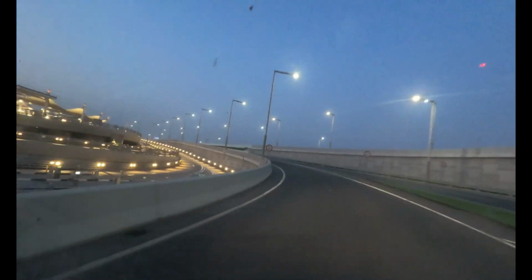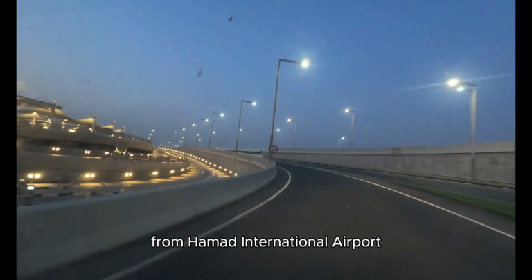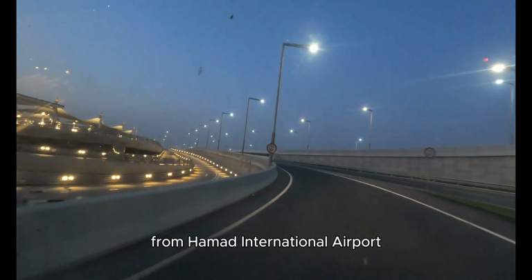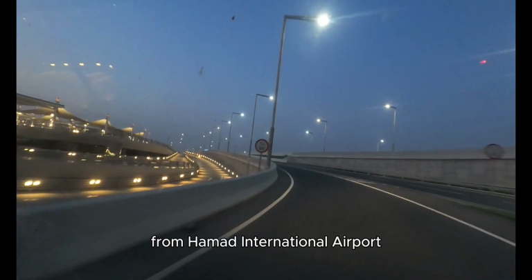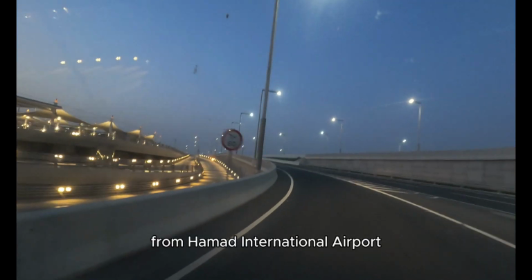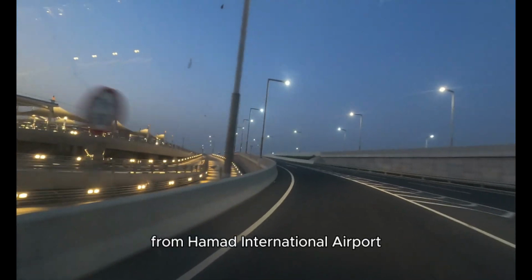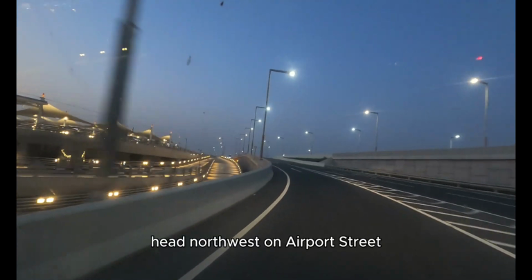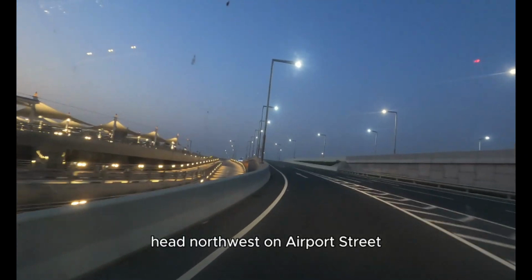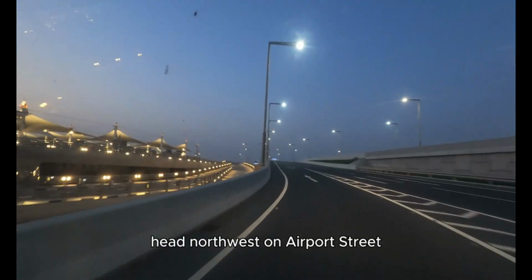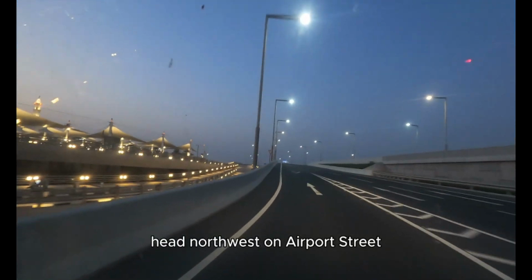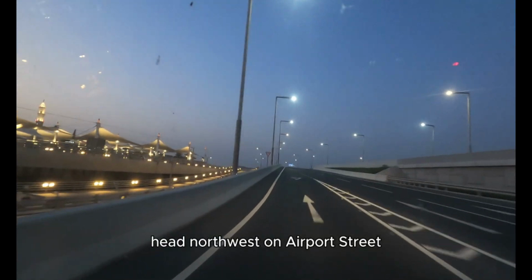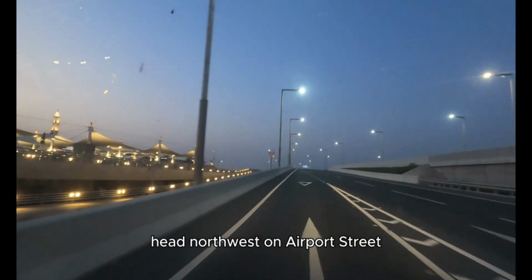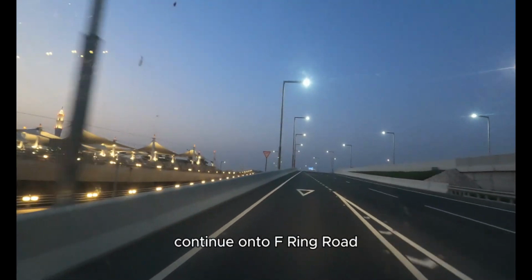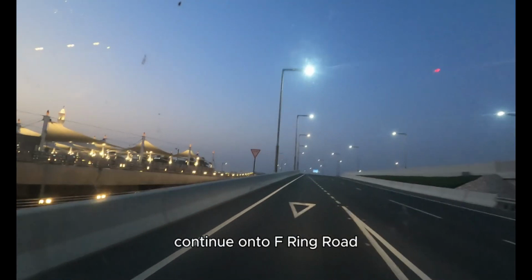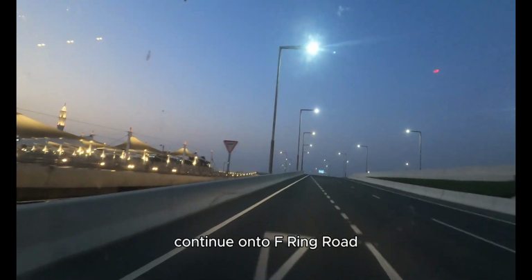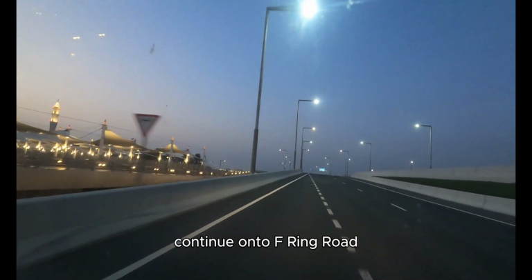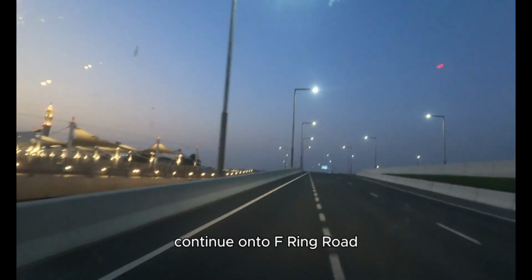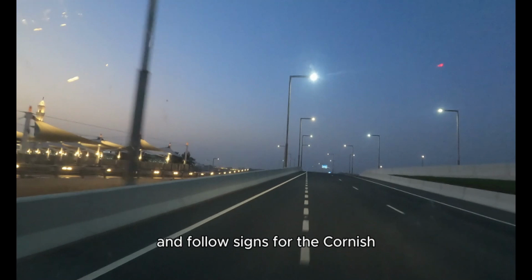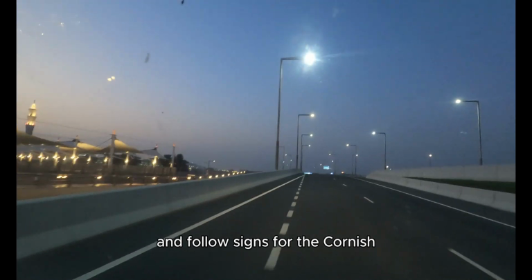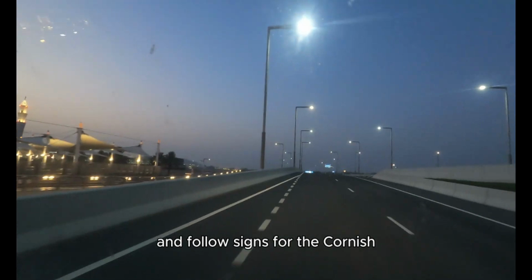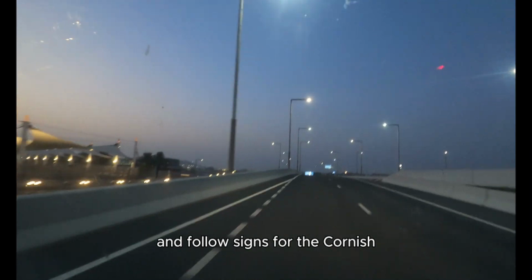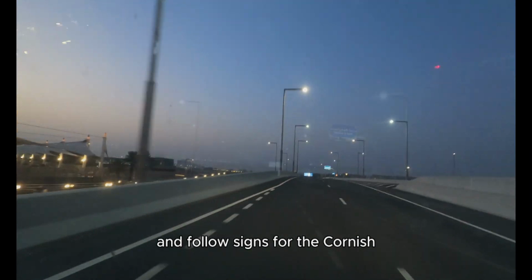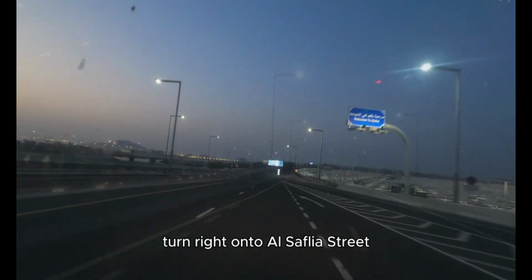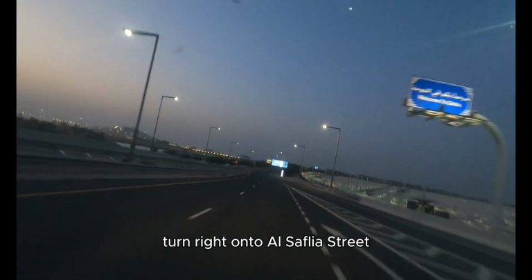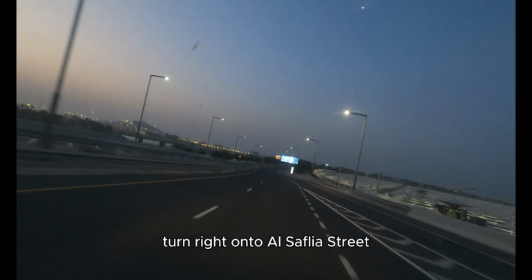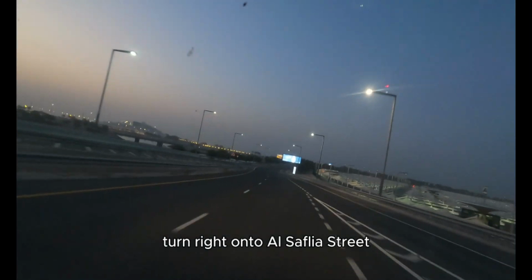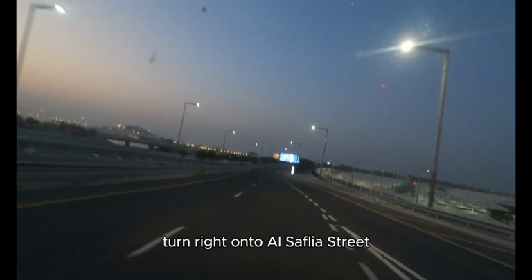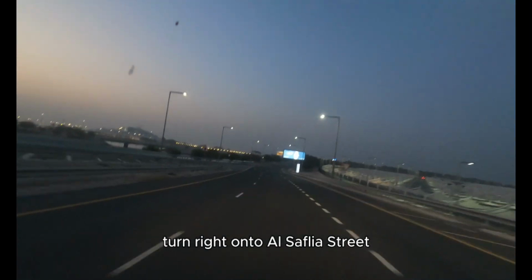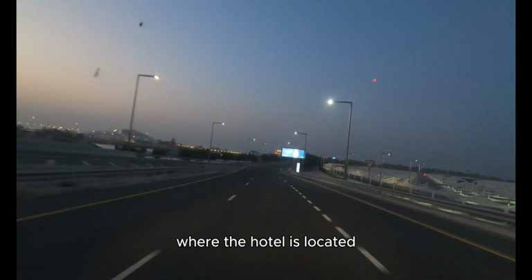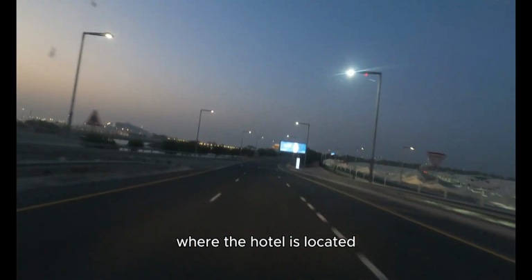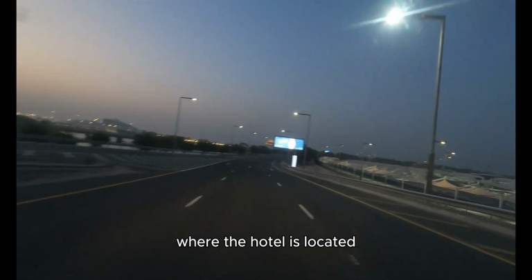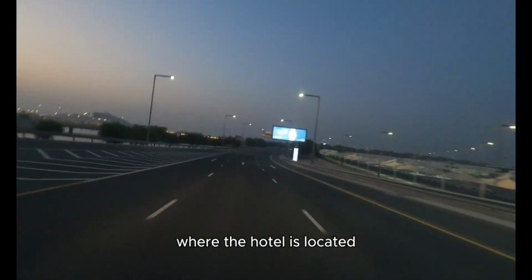From Hamad International Airport, head northwest on Airport Street, continue onto F Ring Road, and follow signs for the Corniche. Turn right onto Al Safliya Street, where the hotel is located.